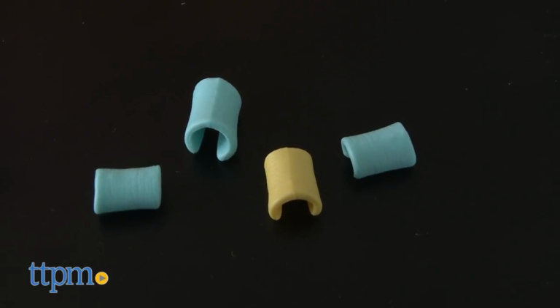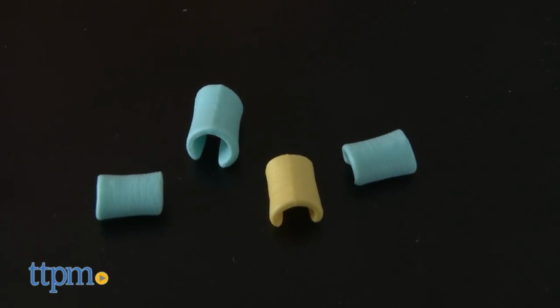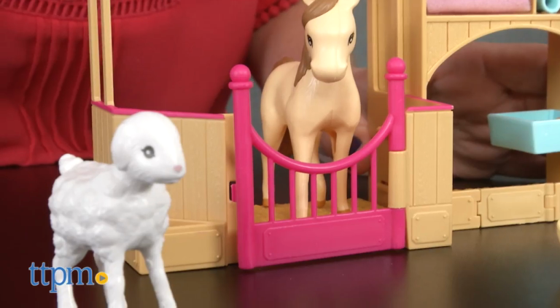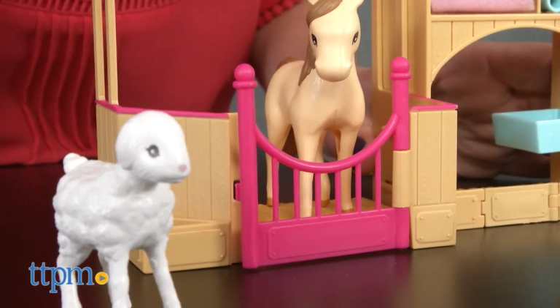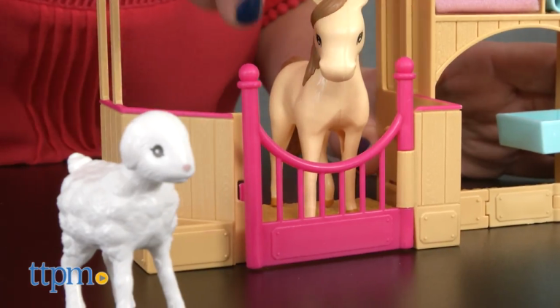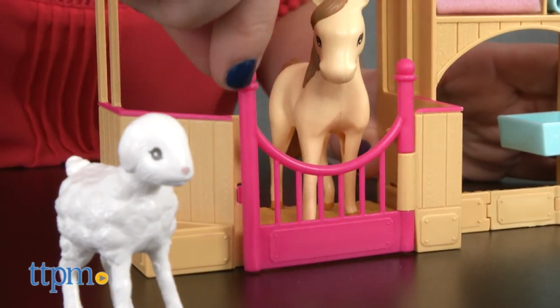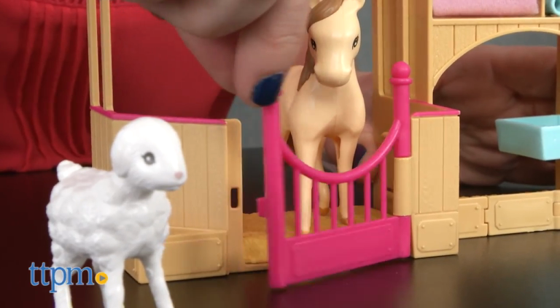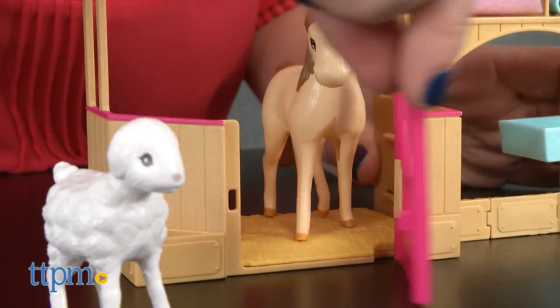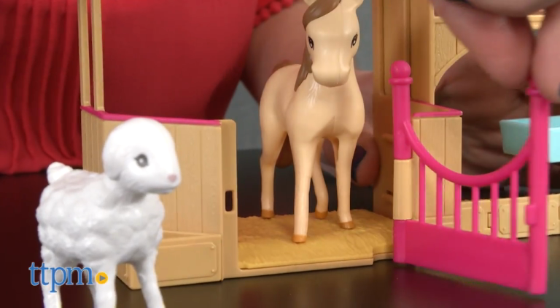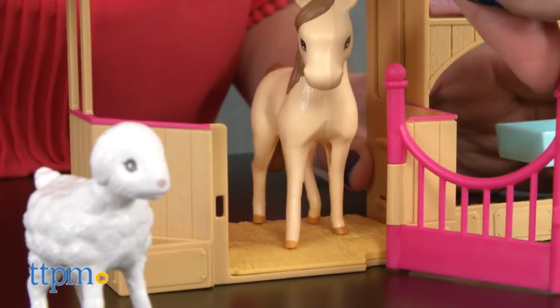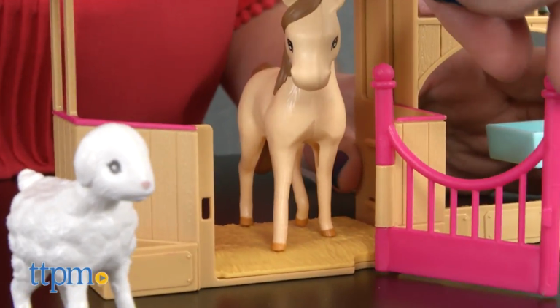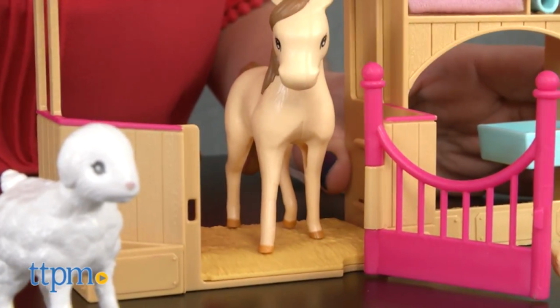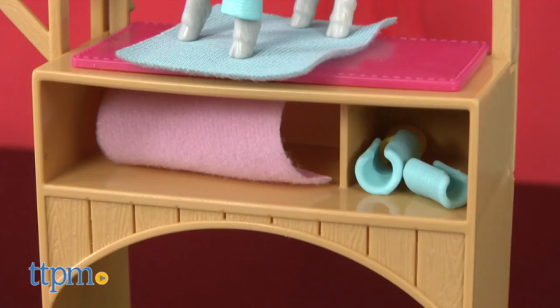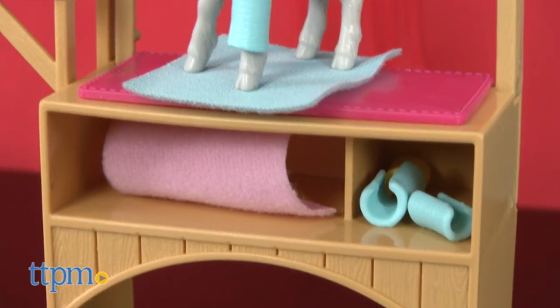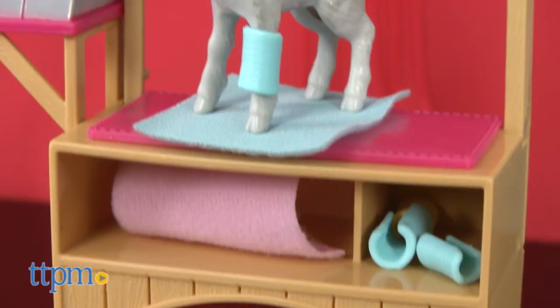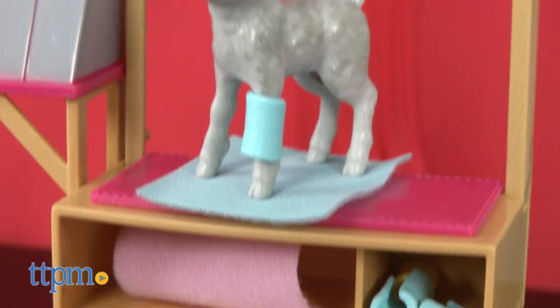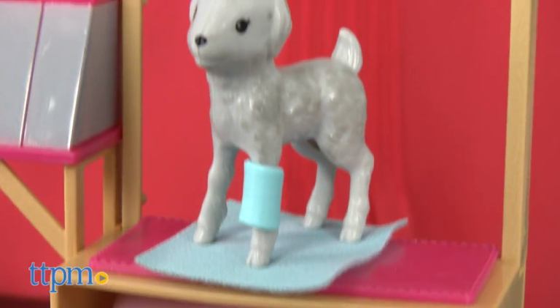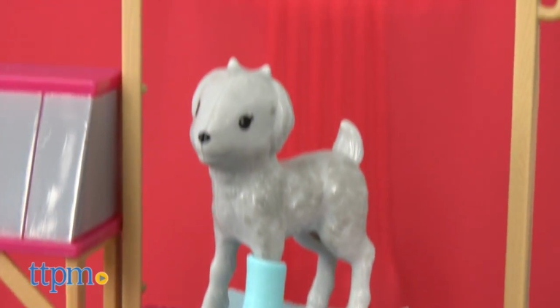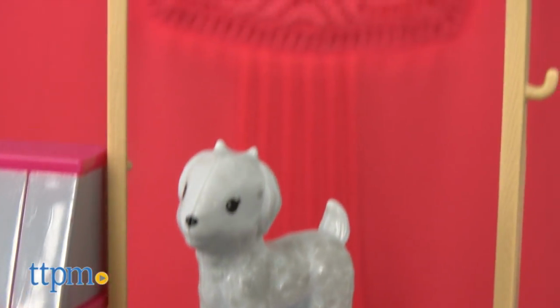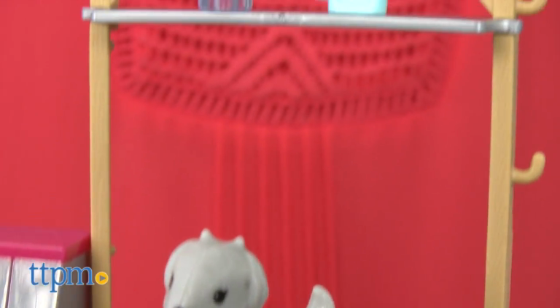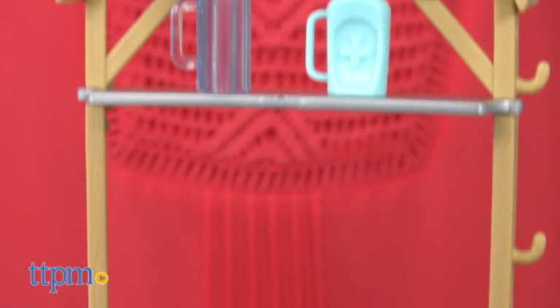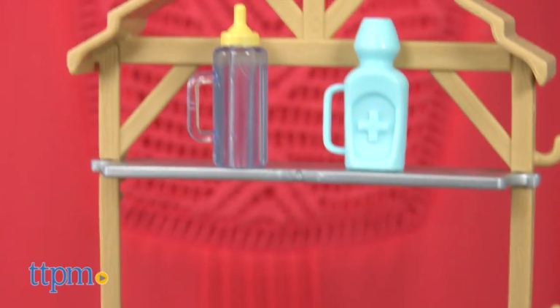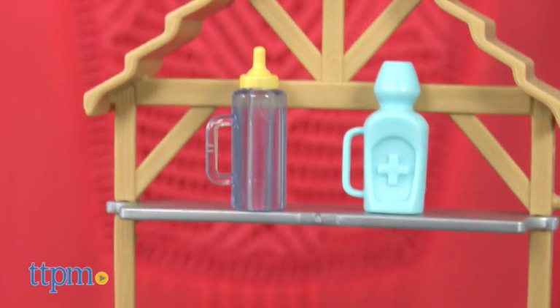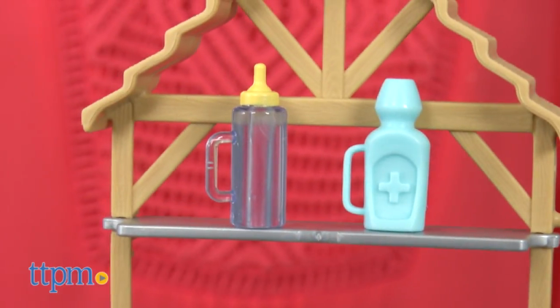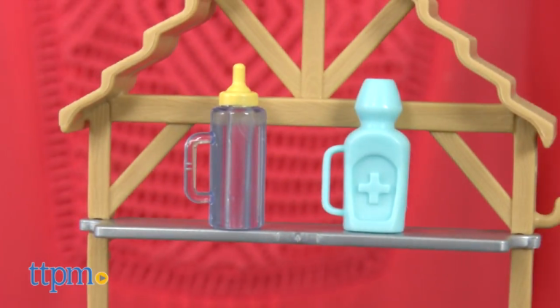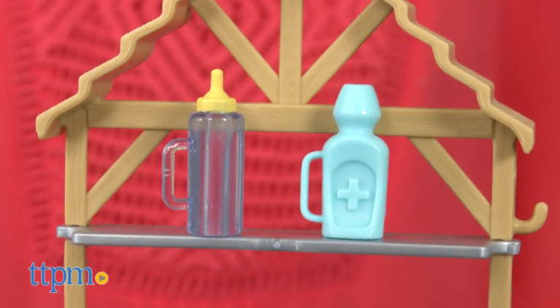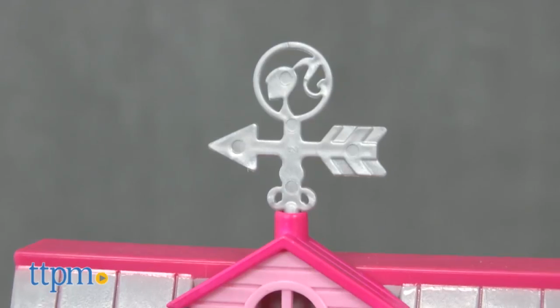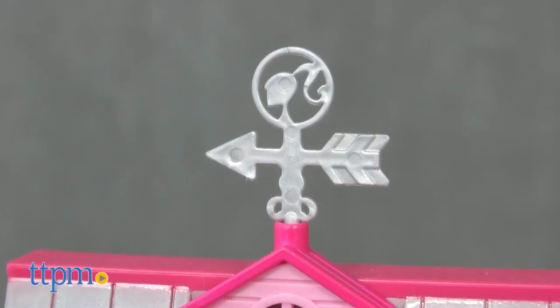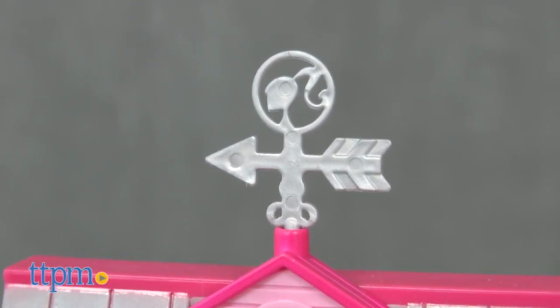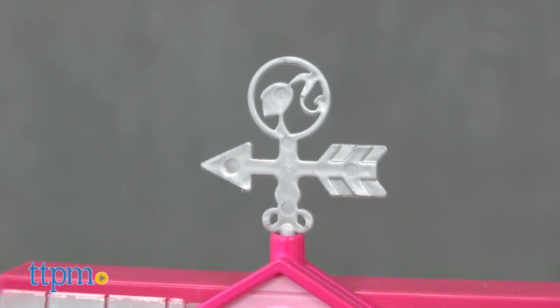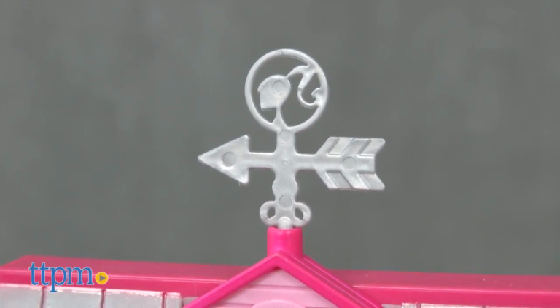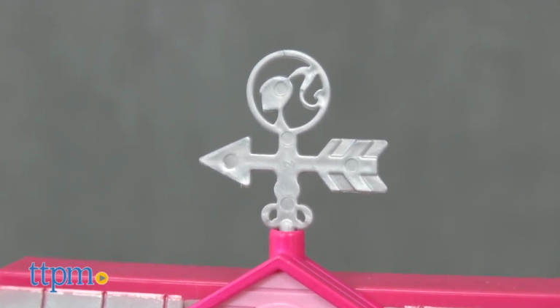The barn features a swinging gate, shelves to hold the accessories and tools, an examination table, and a Barbie-themed weather vane.